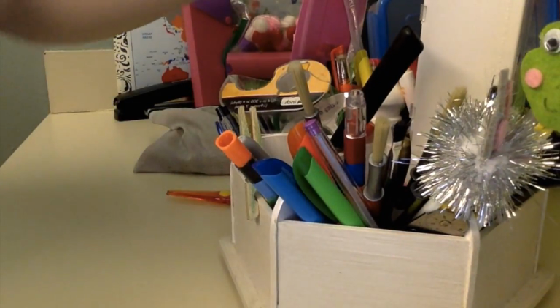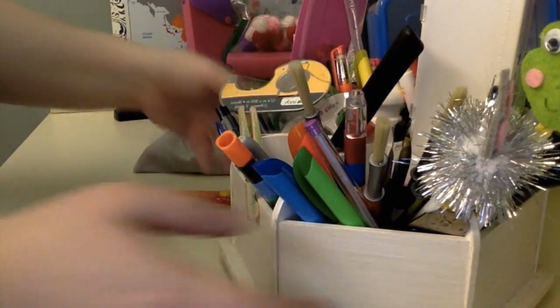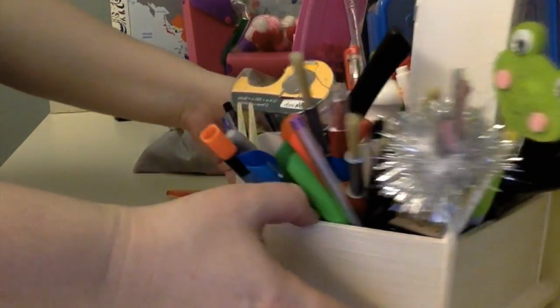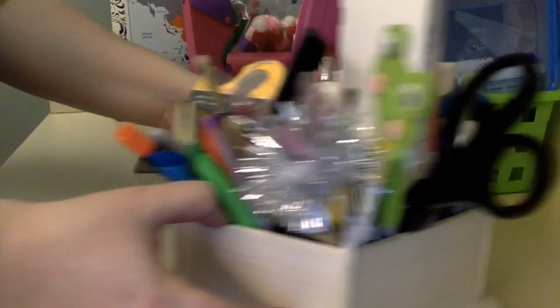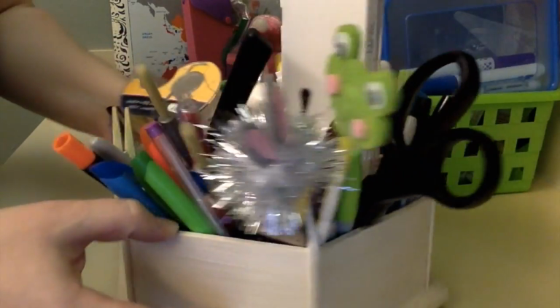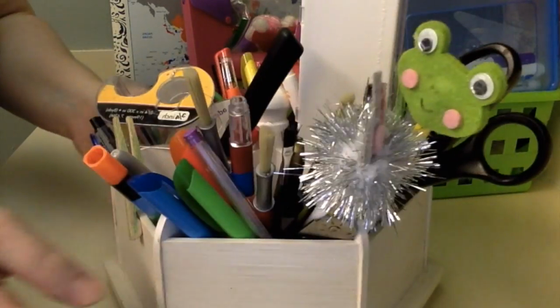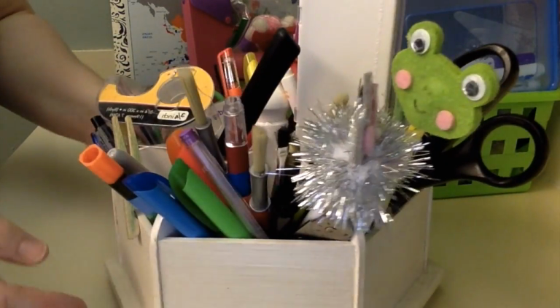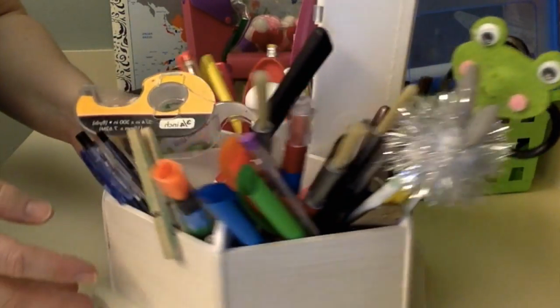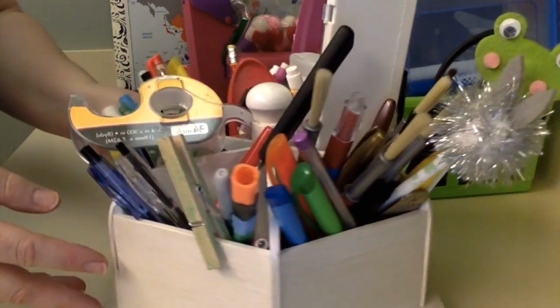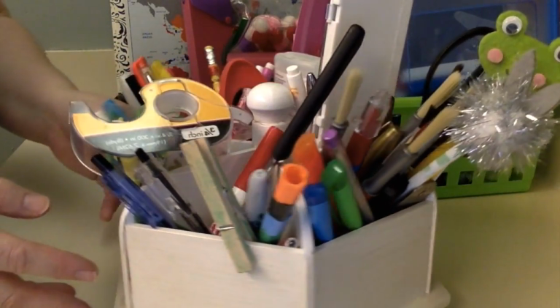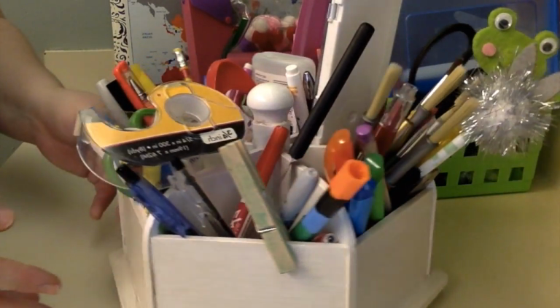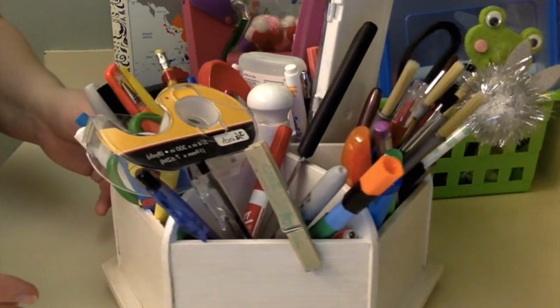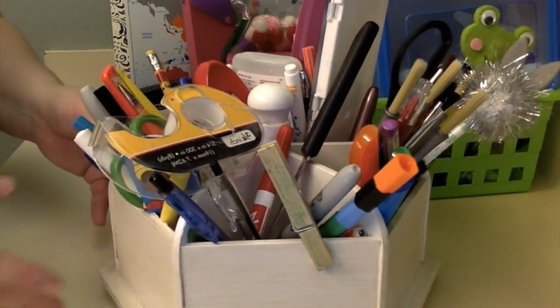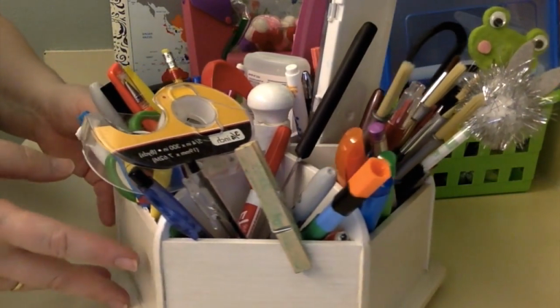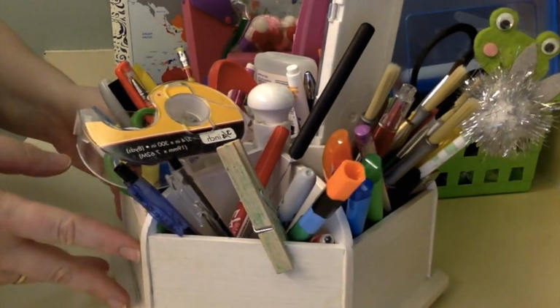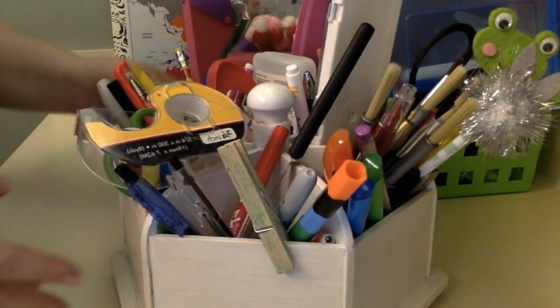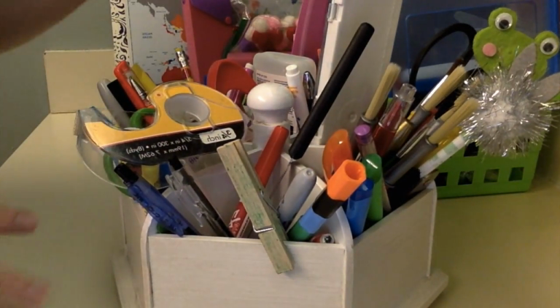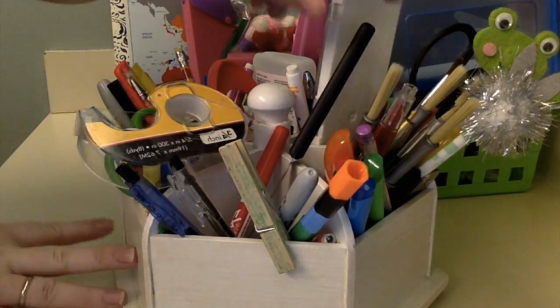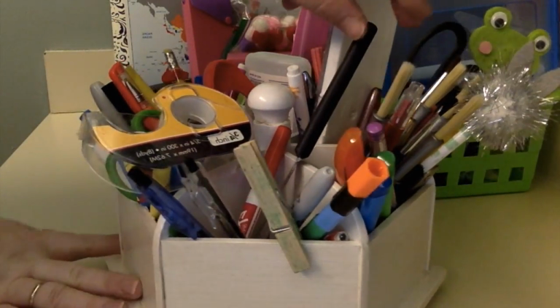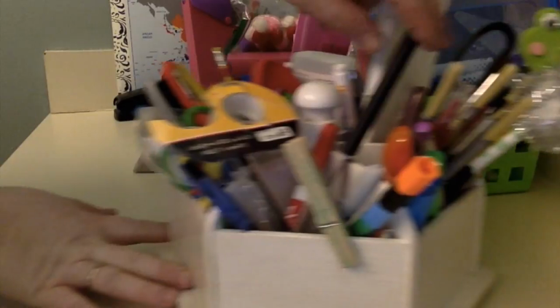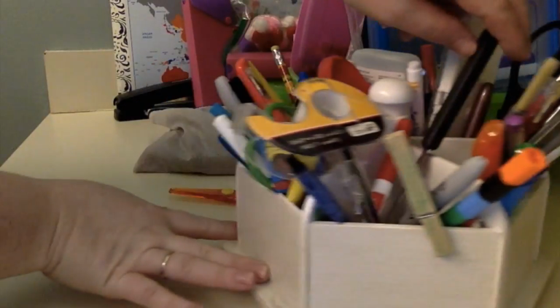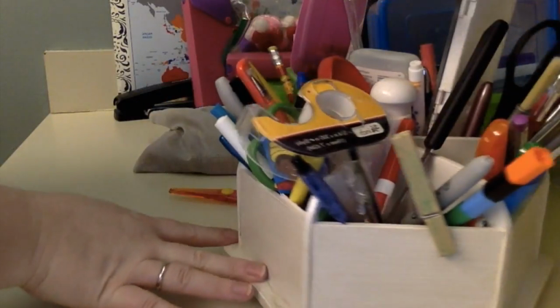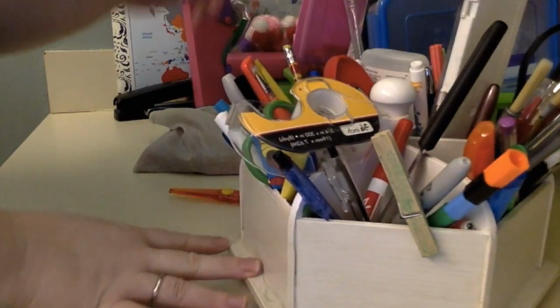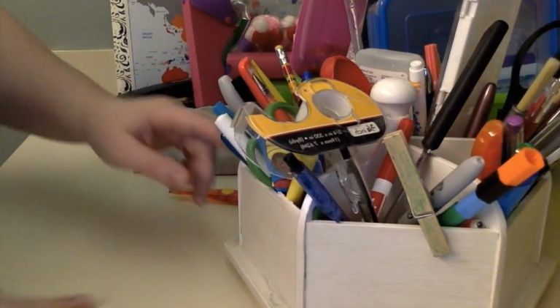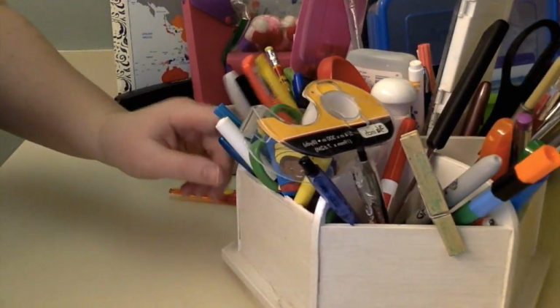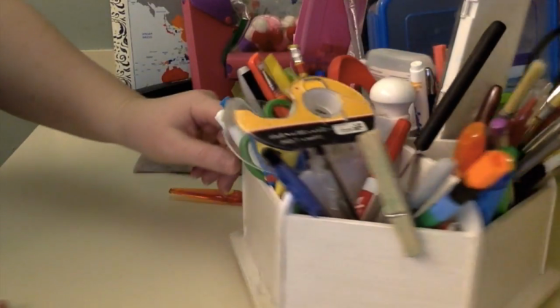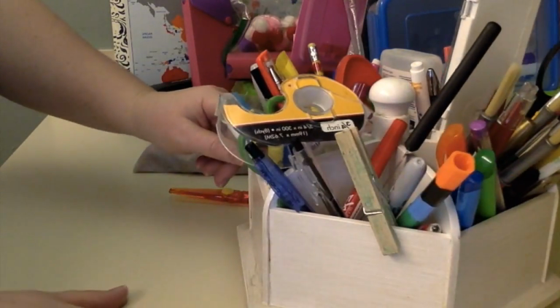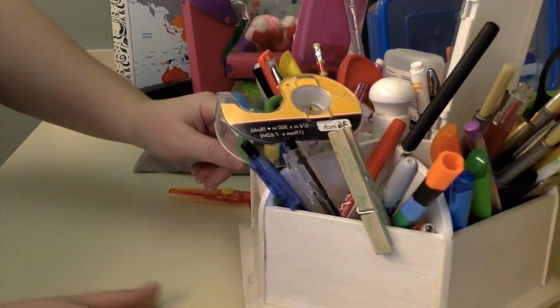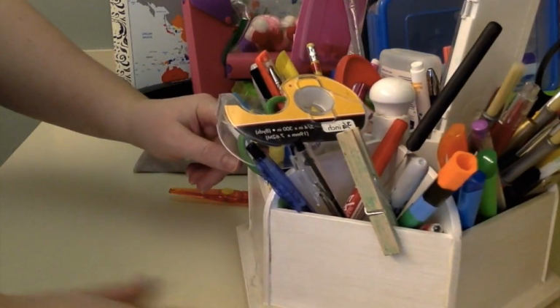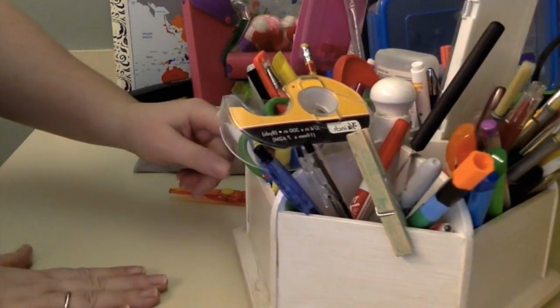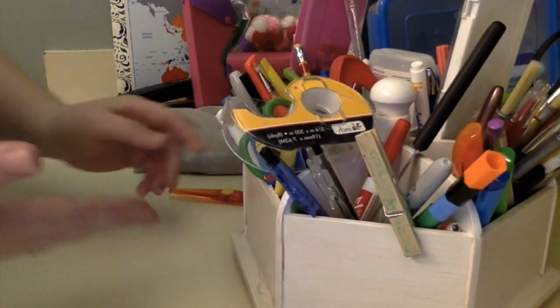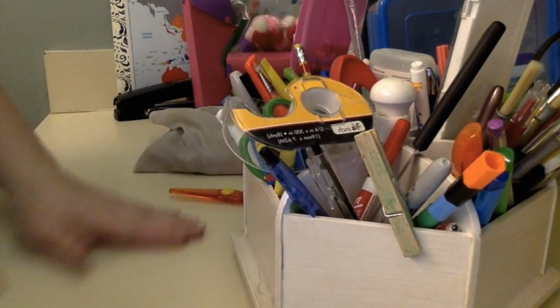I'm going to organize this wheel of stuff. I just have a lot of stuff — we use a lot of things throughout the day and I feel like this is the best solution.